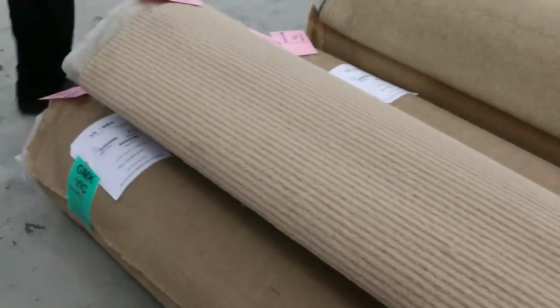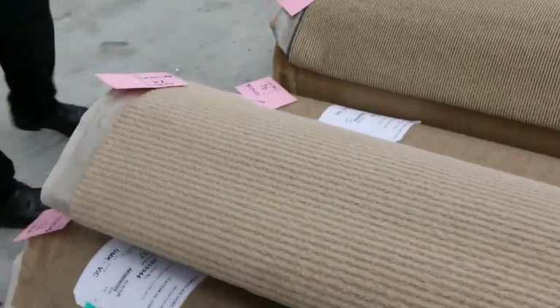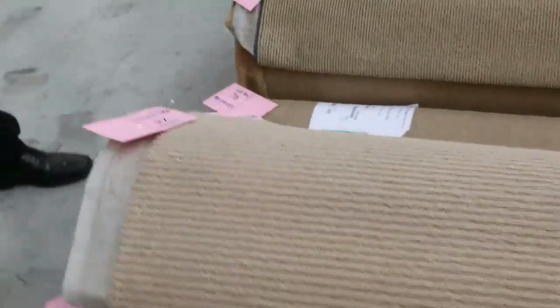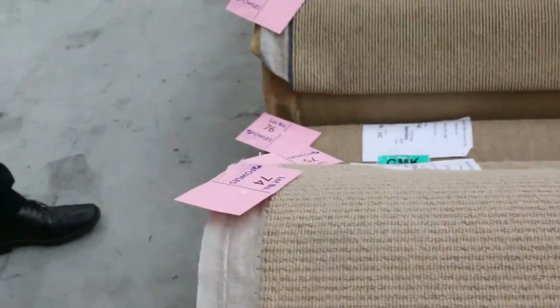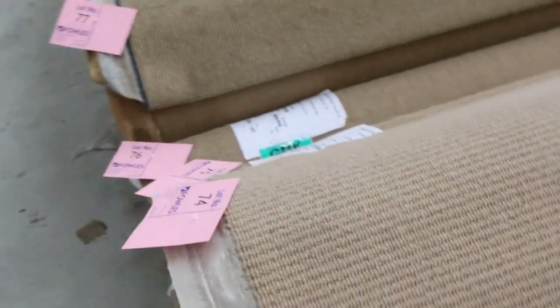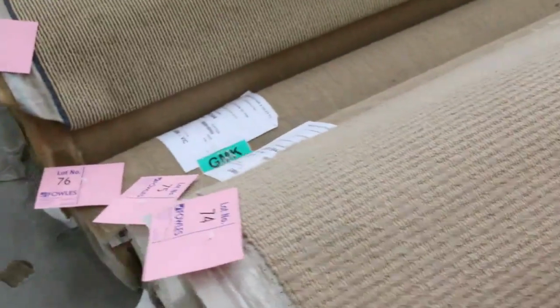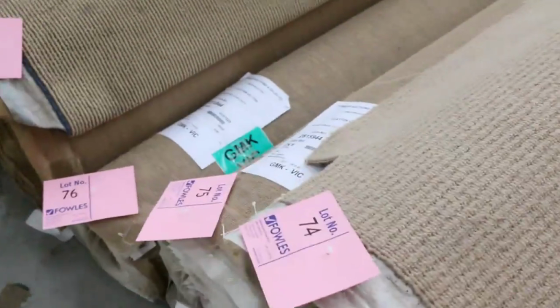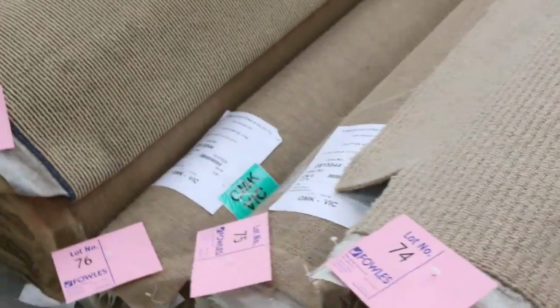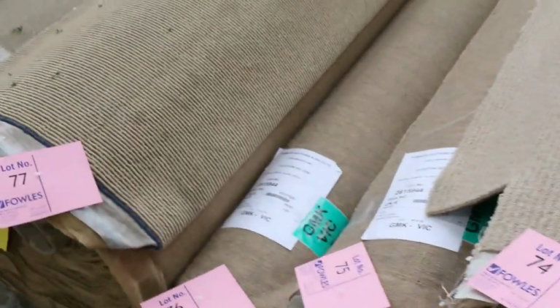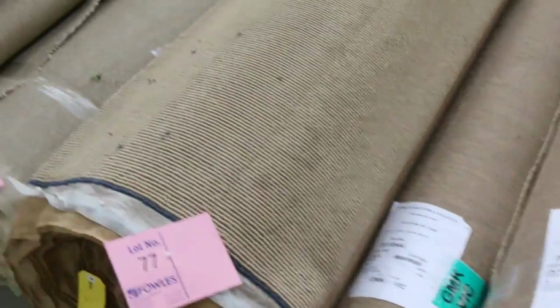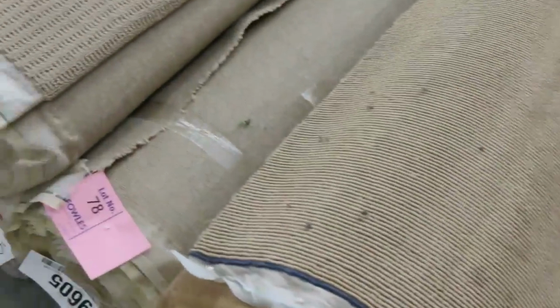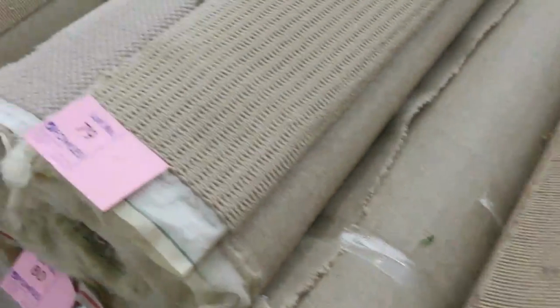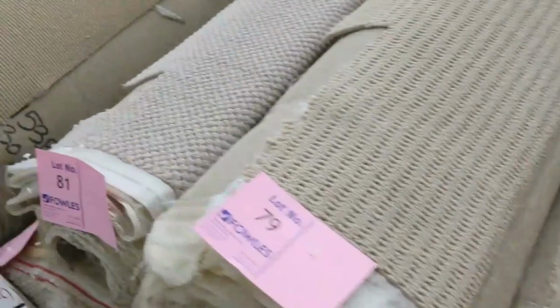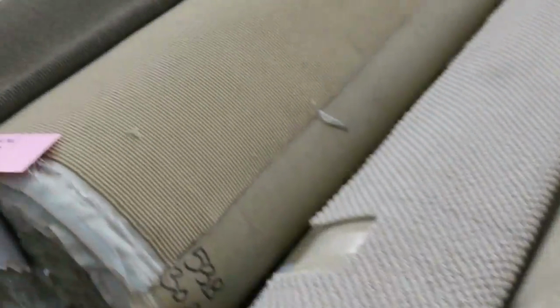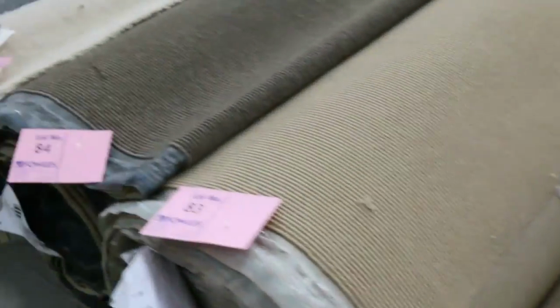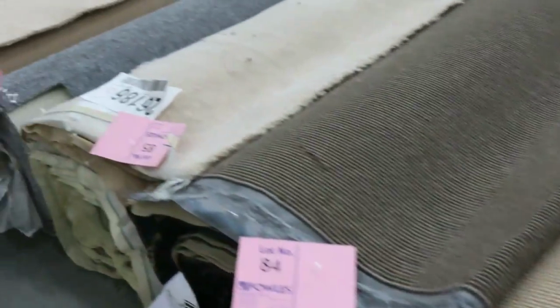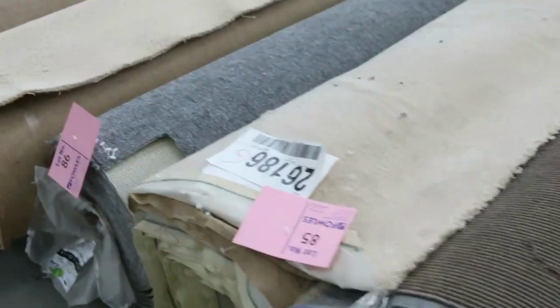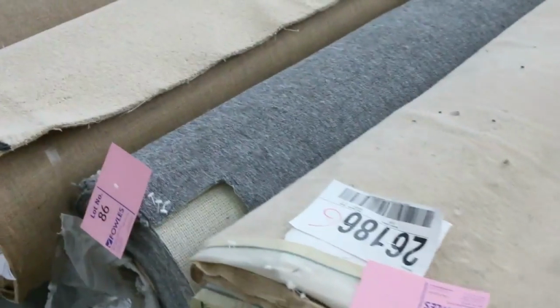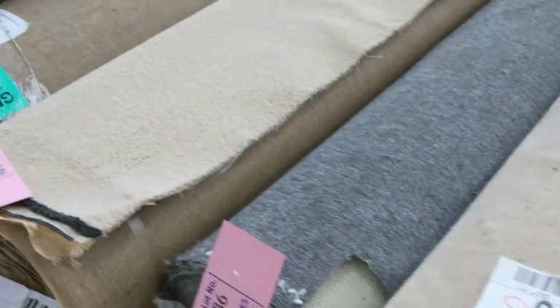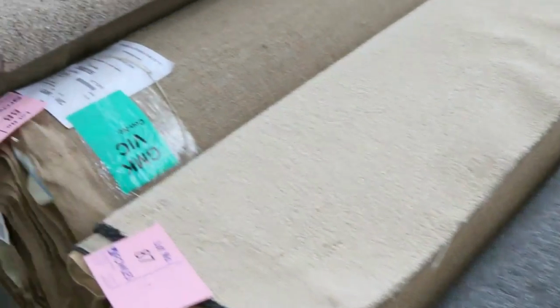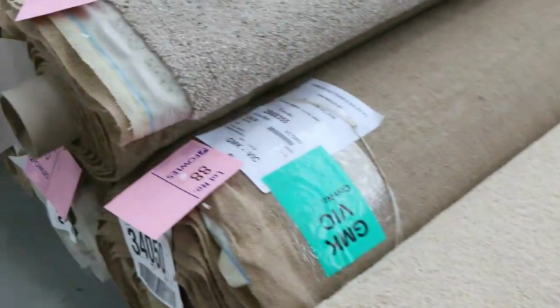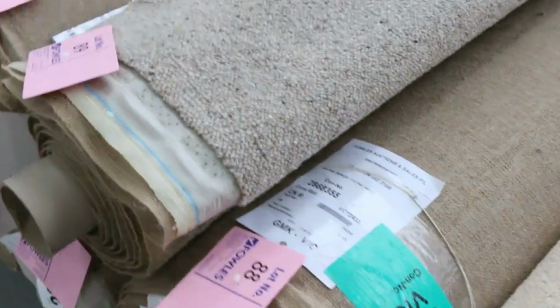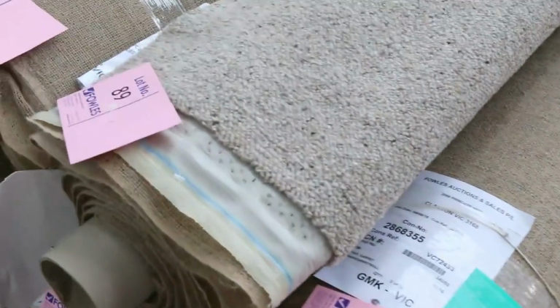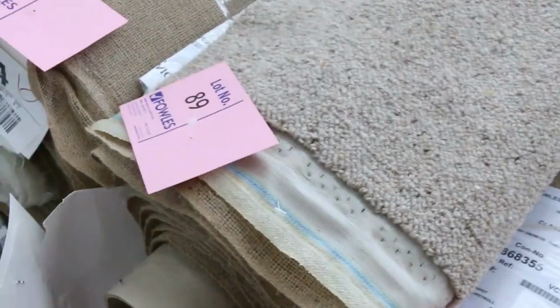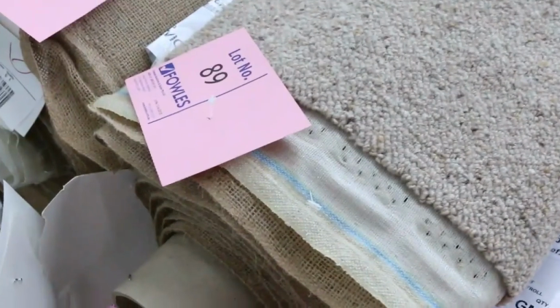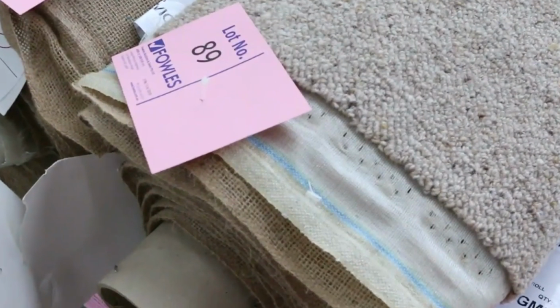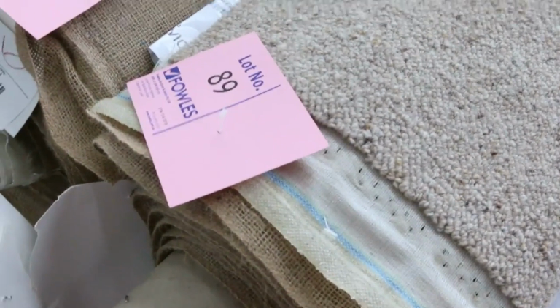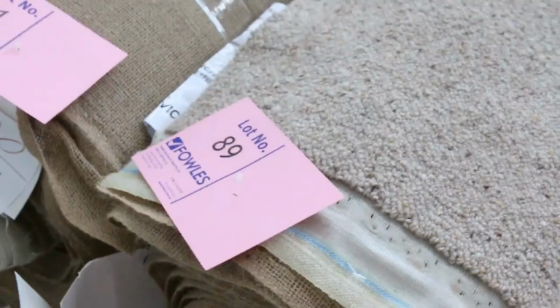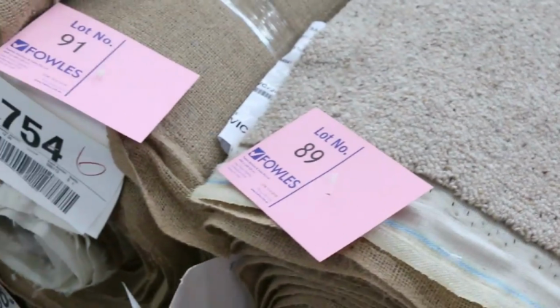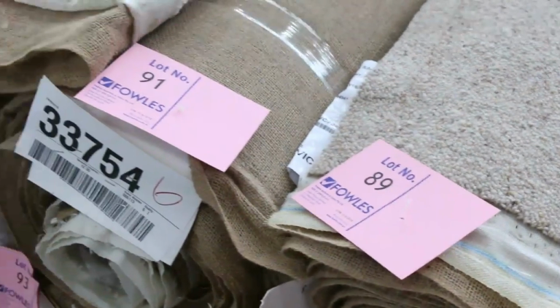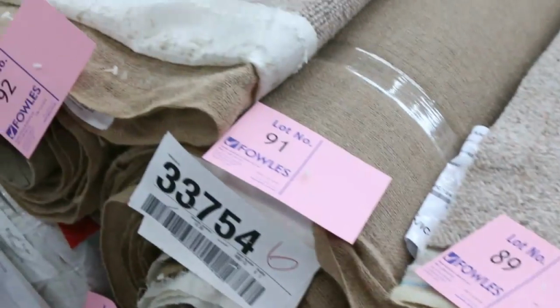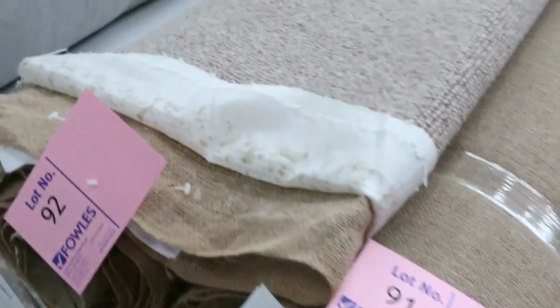Then we've got lots more combination rolls — lots of loop pile again, wools, nylons and polypropylenes, plenty of them to get through, generally selling for $25 to $30. We've got some really nice Berber carpet going through tomorrow — lot number 88 and 89 — that would normally be up around $160 a meter, it'll probably sell for $30.